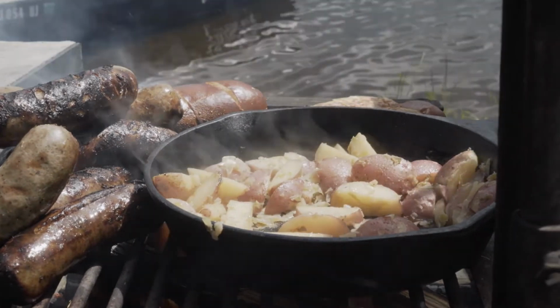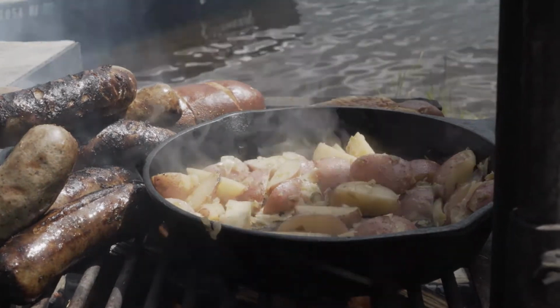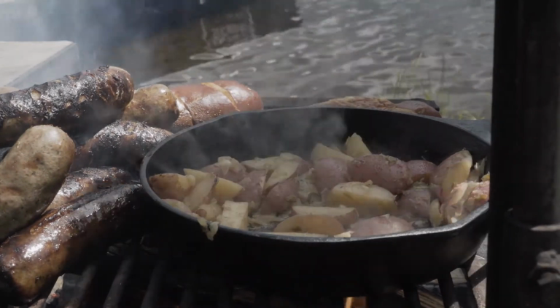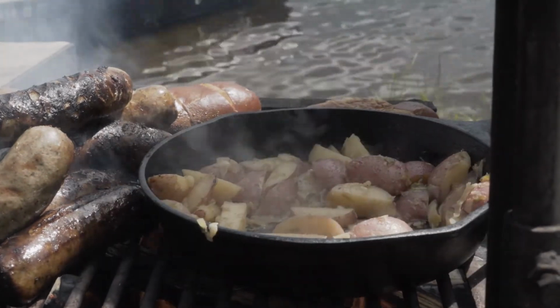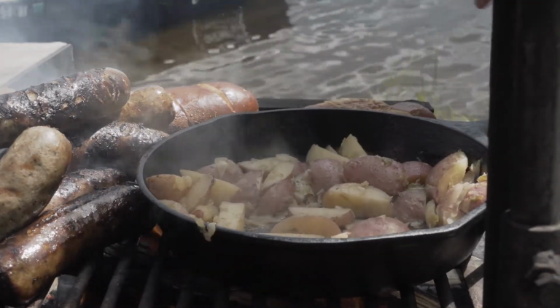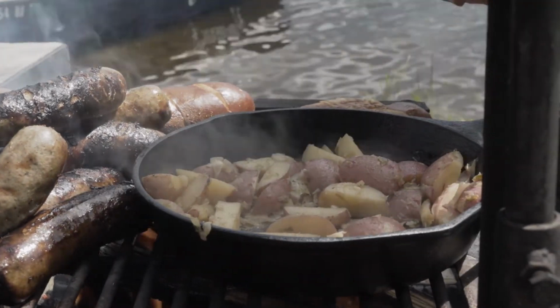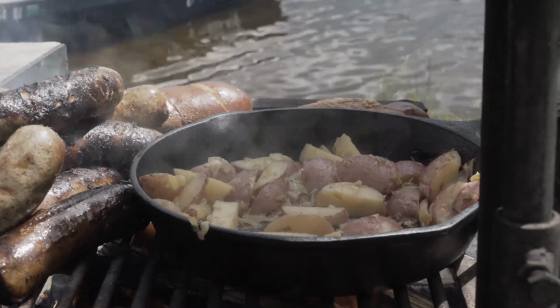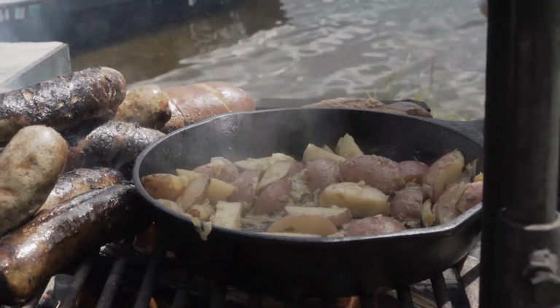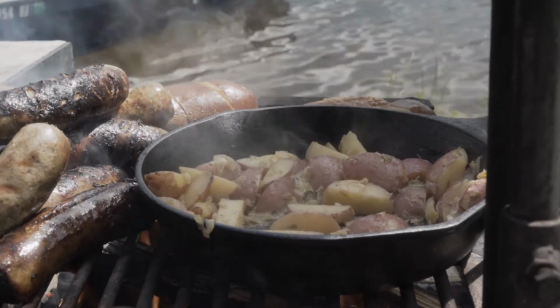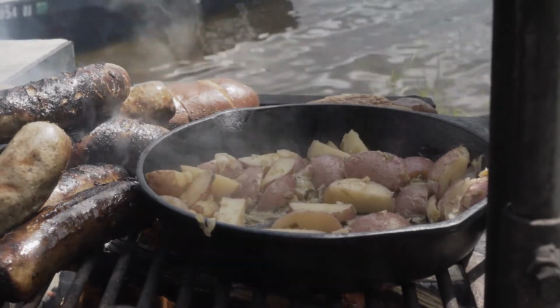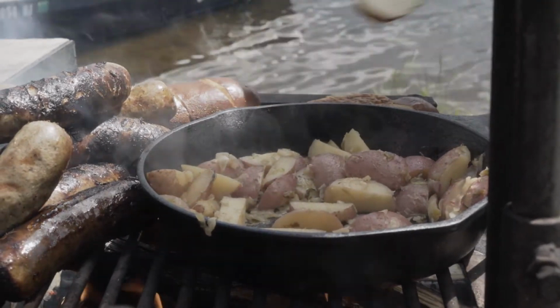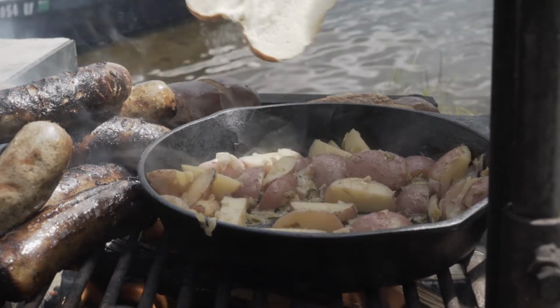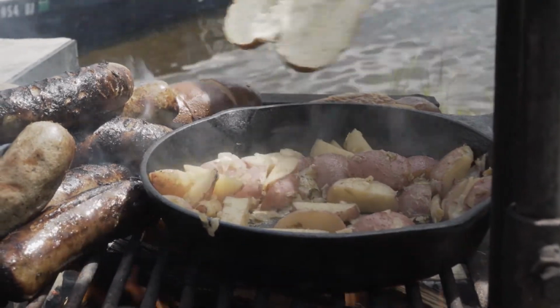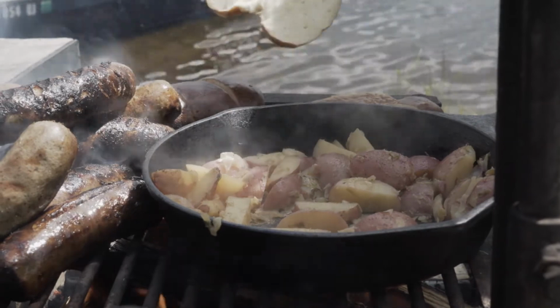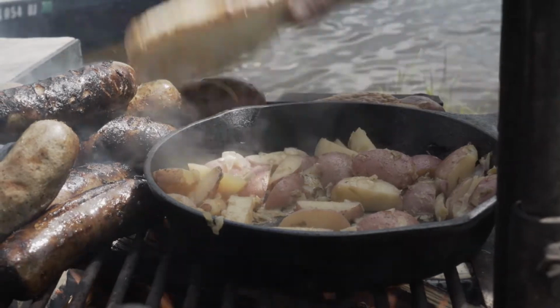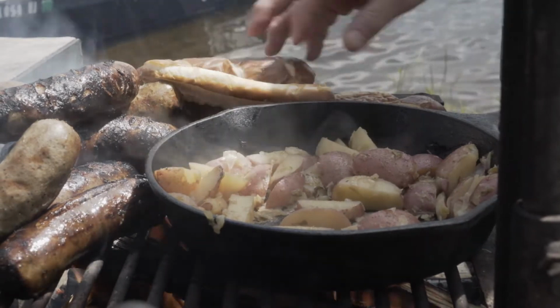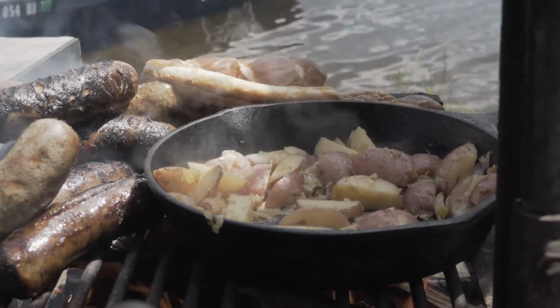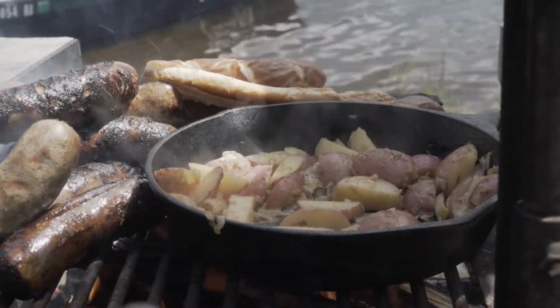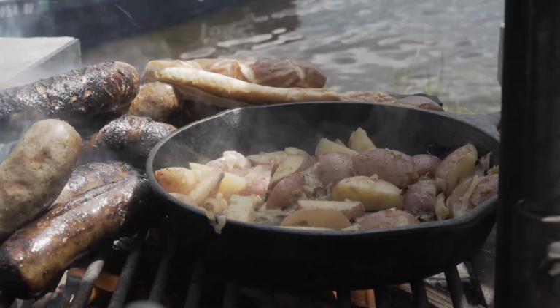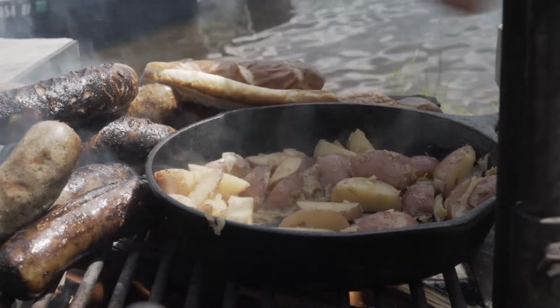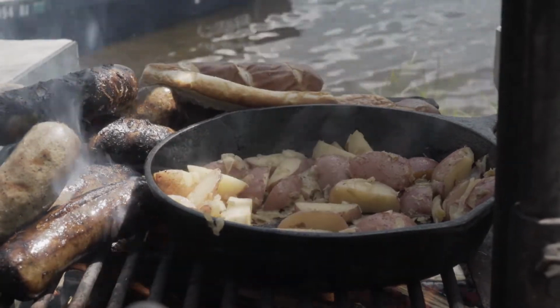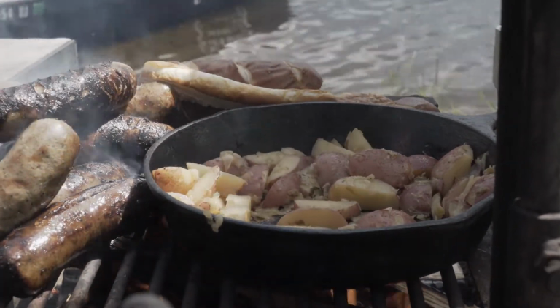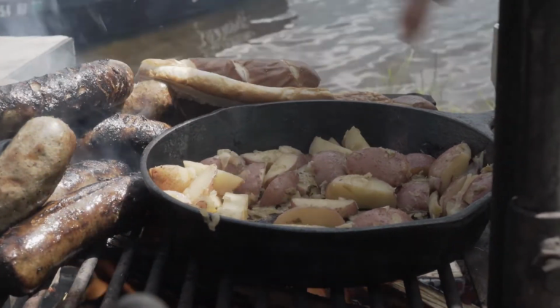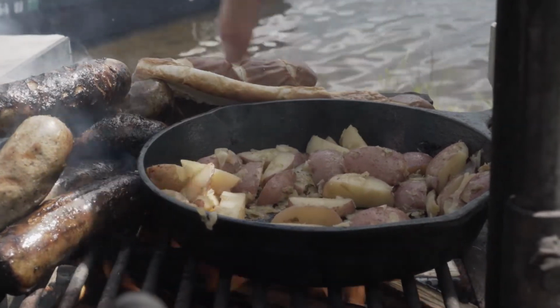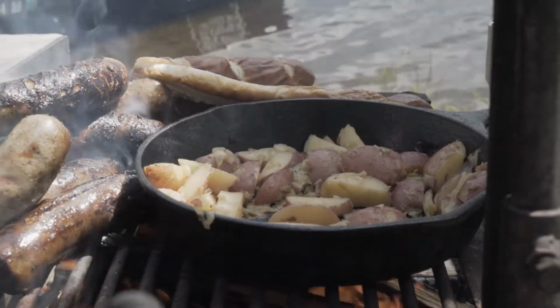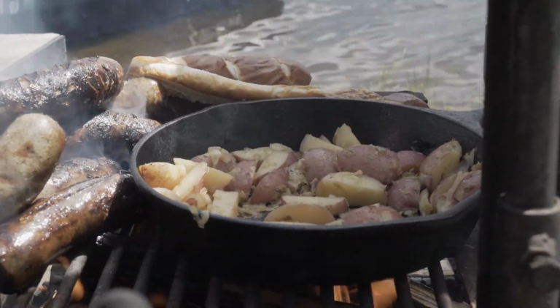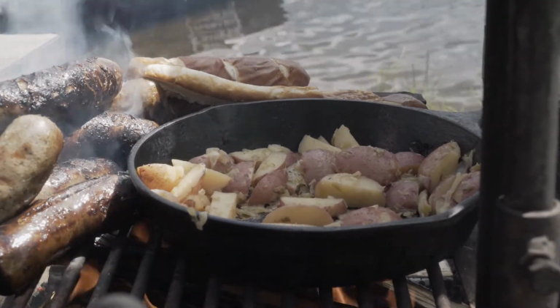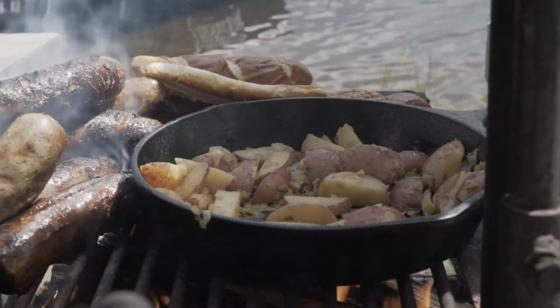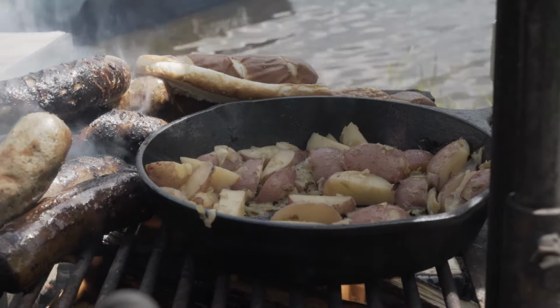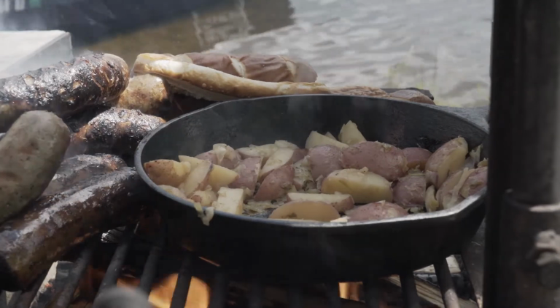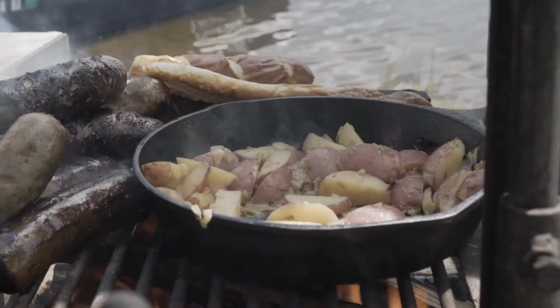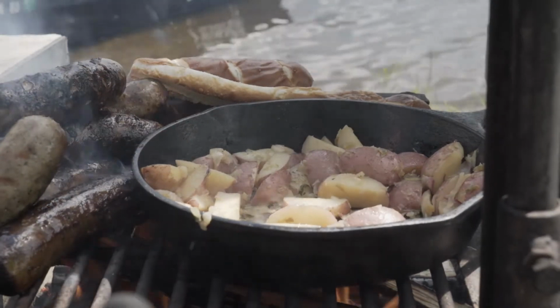We've been on this island for 10 minutes now. We've got the fire going, the bratwurst are ready, the potatoes are ready. And it's all because we spent a little time in the kitchen ahead of time. Time to eat.